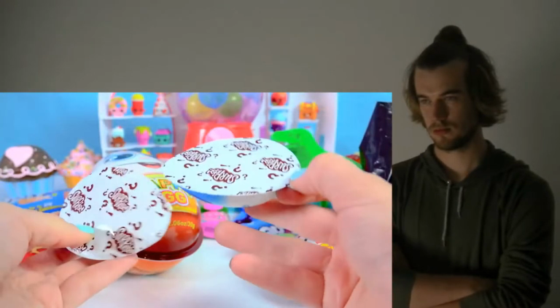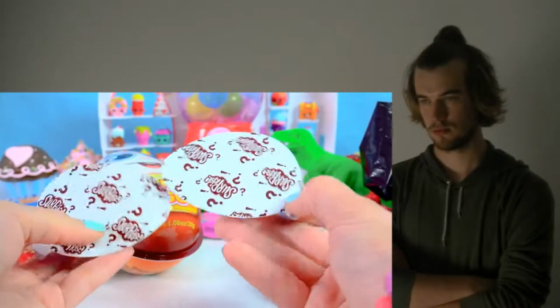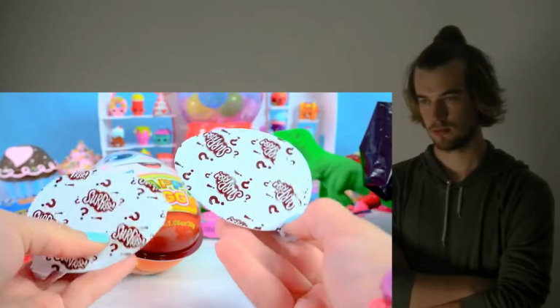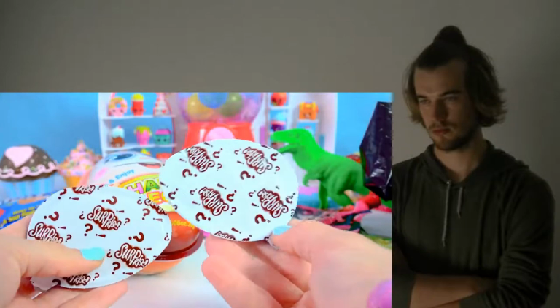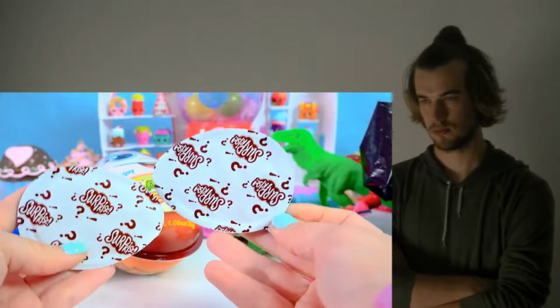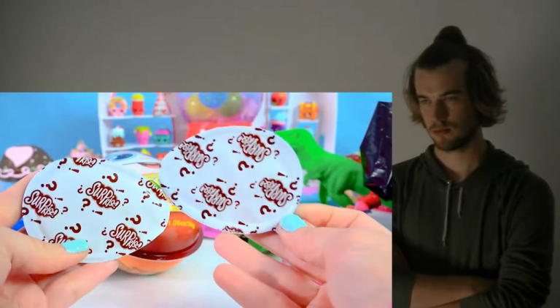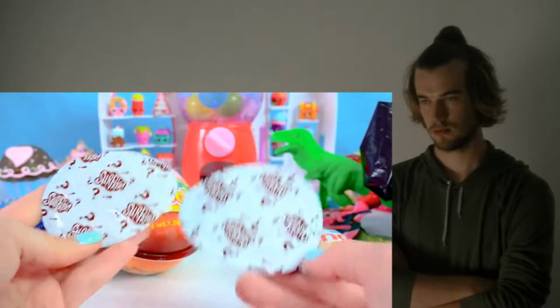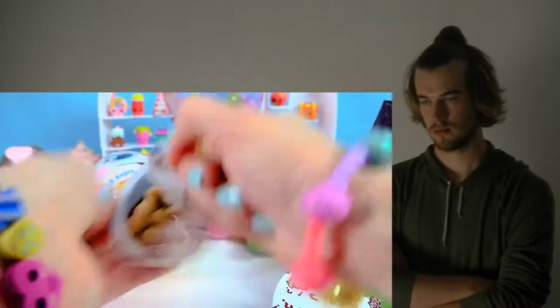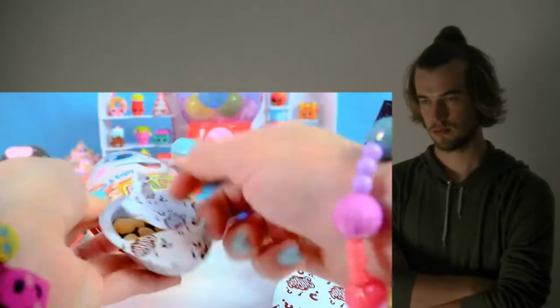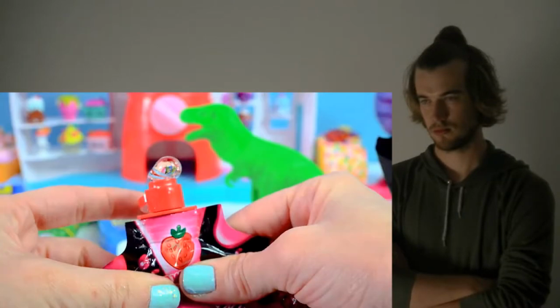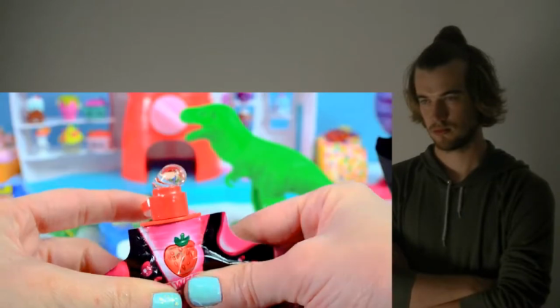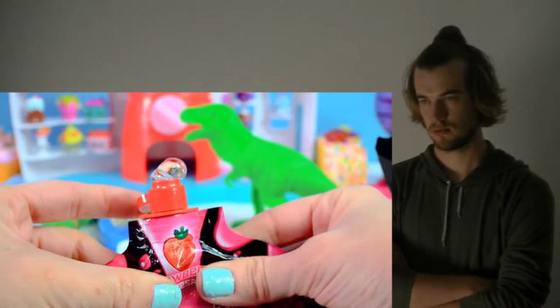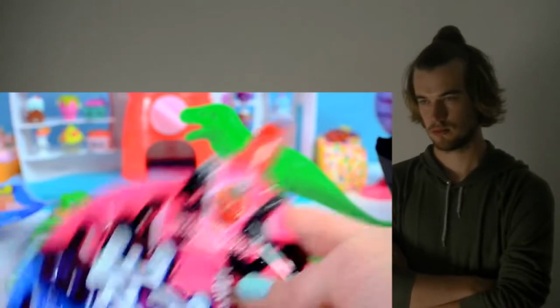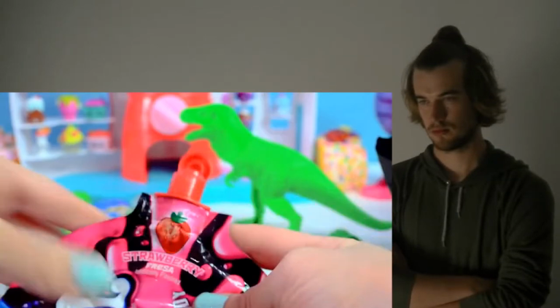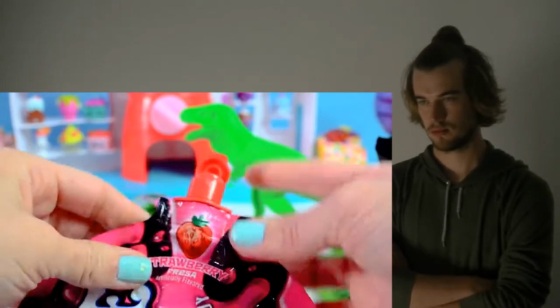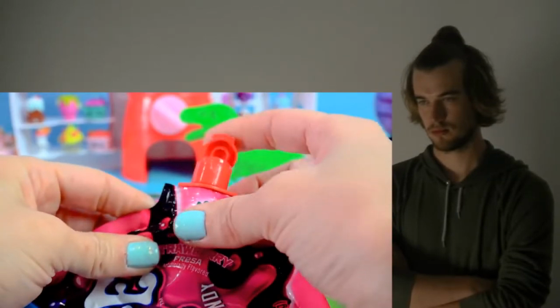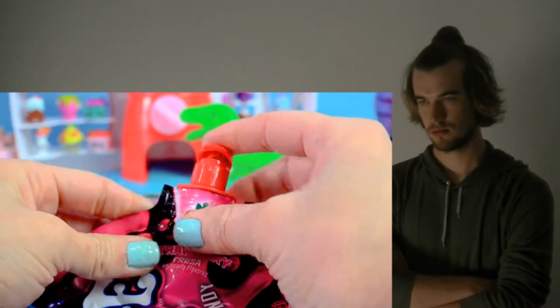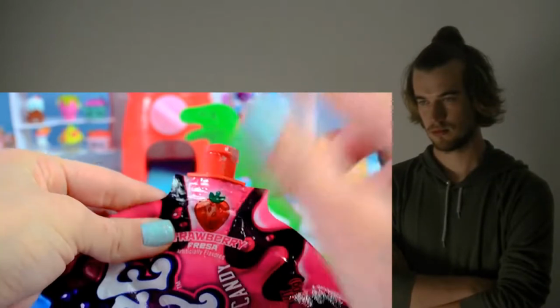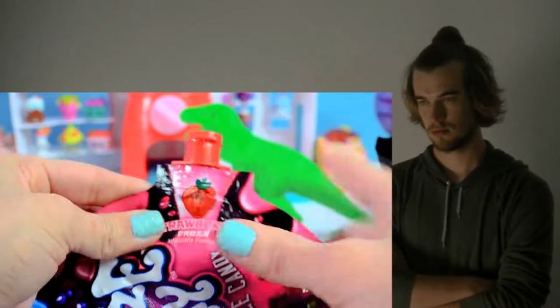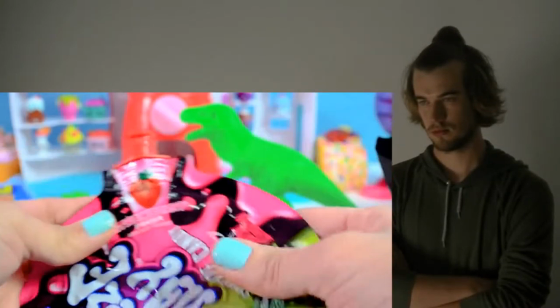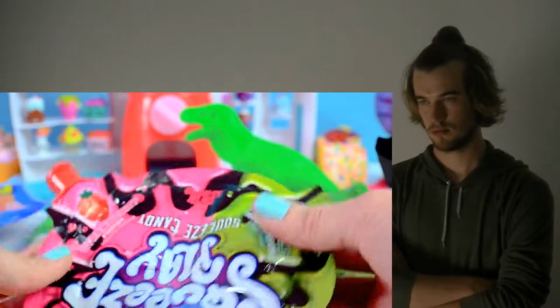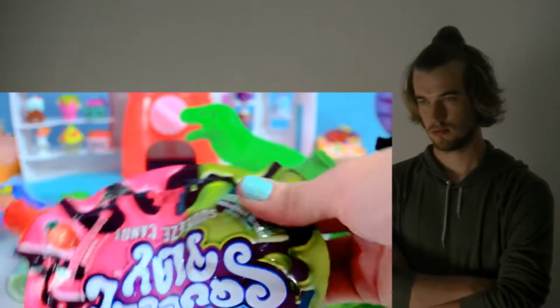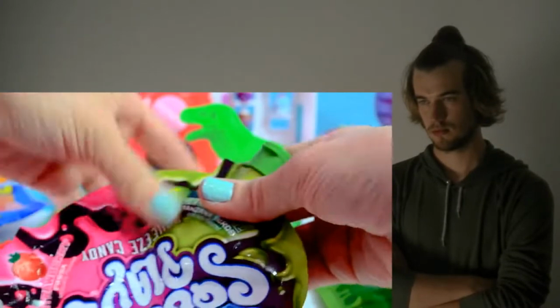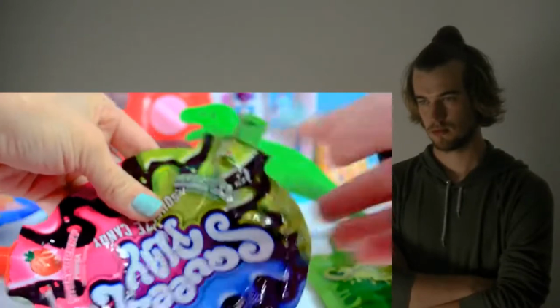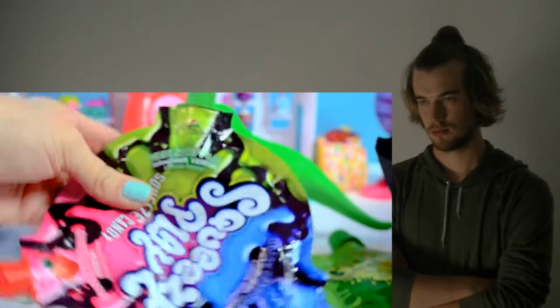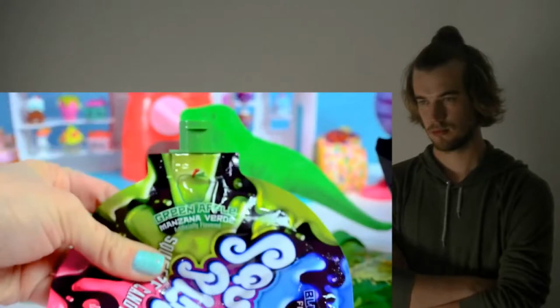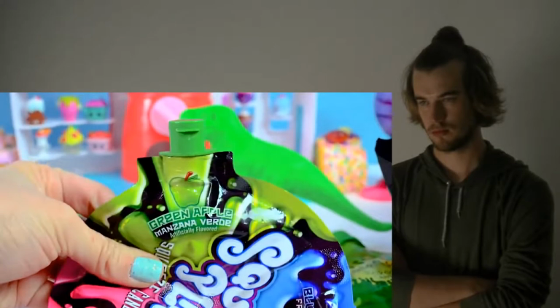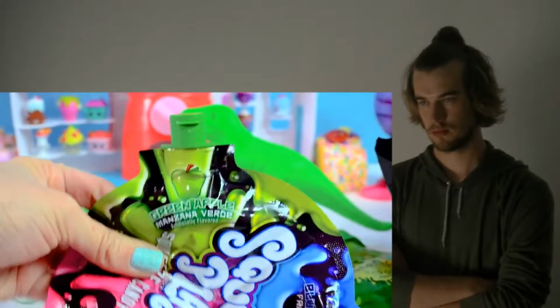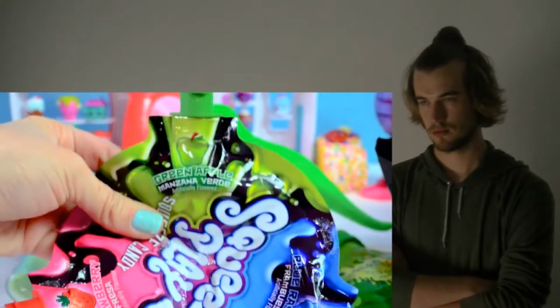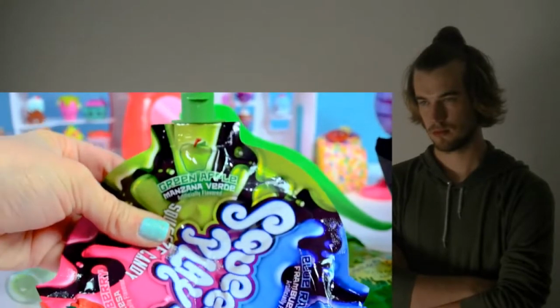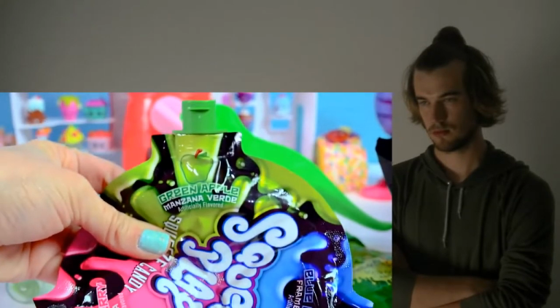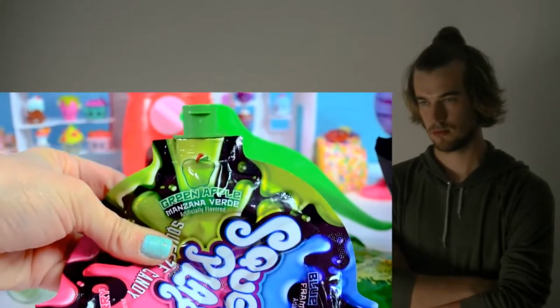It says surprise, surprise. Let's taste it — that's a strawberry jelly. Definitely strawberry jelly. One more flavor to try.